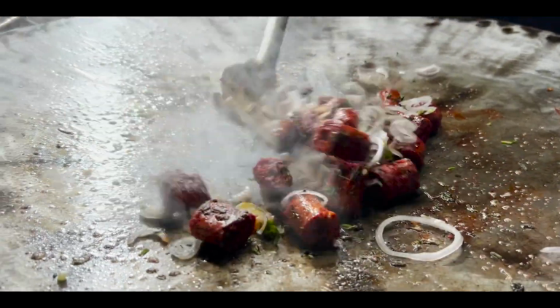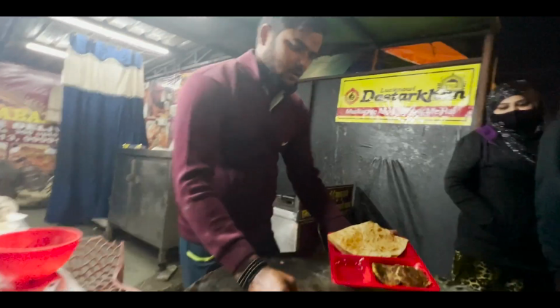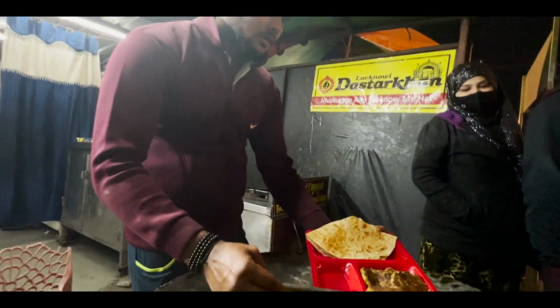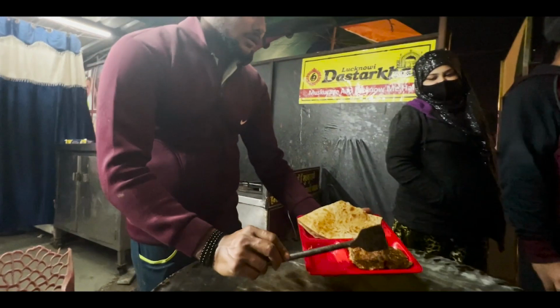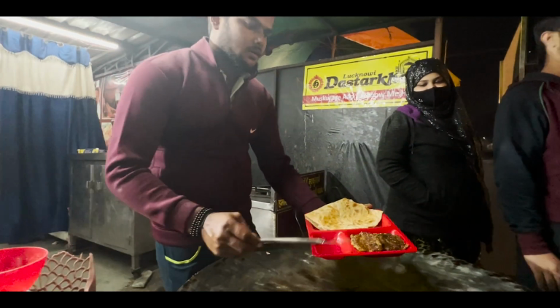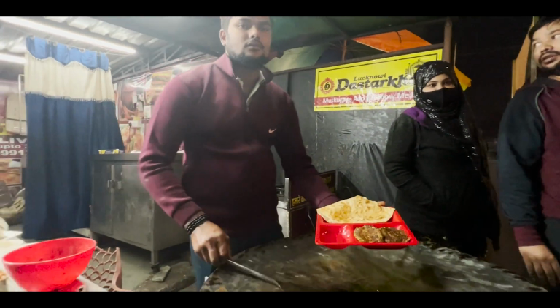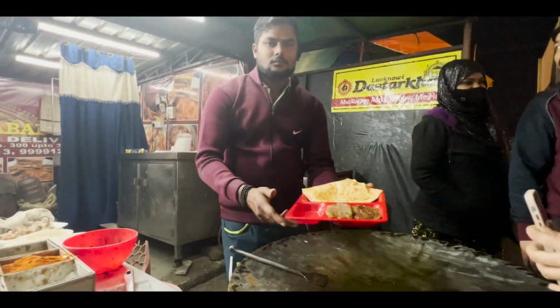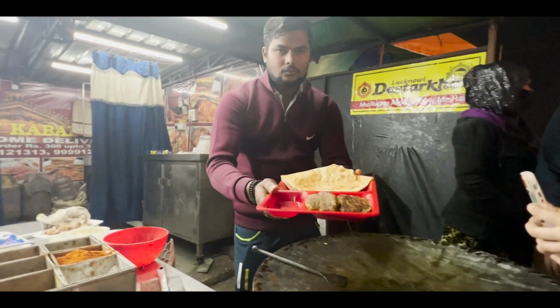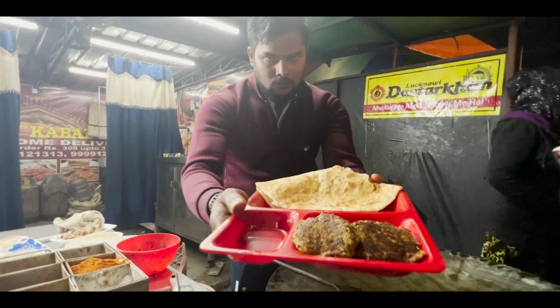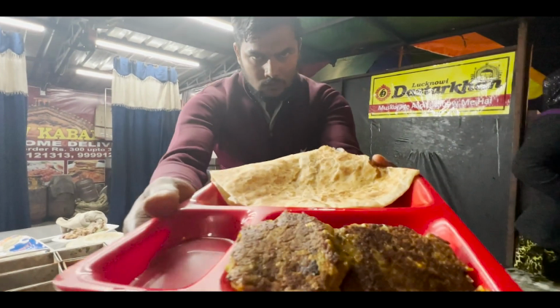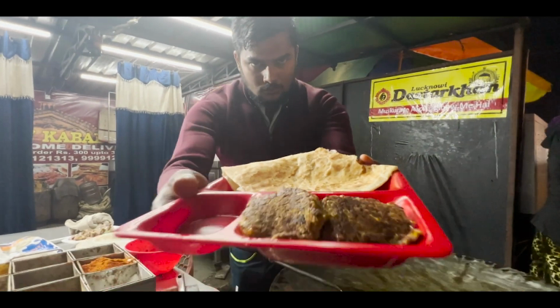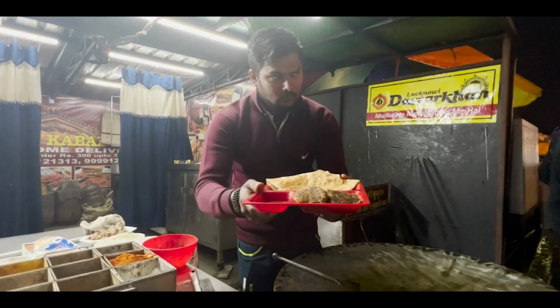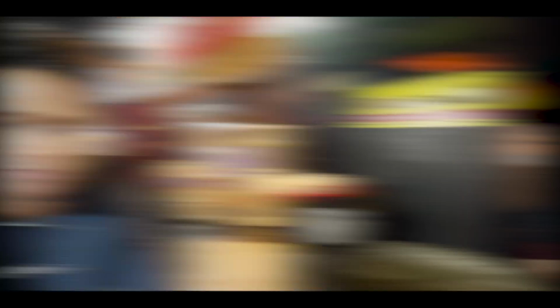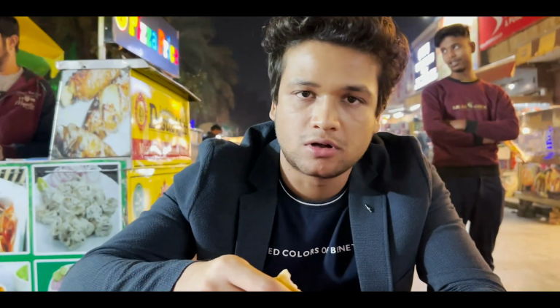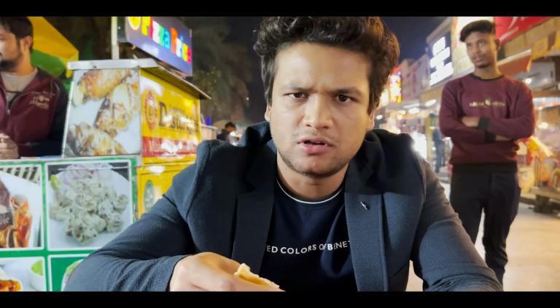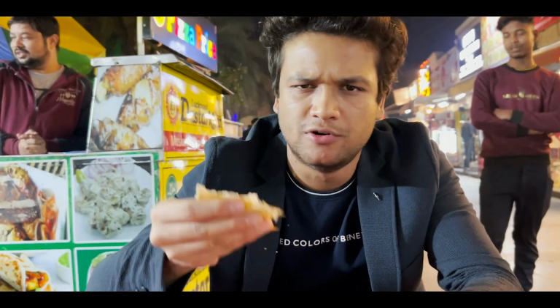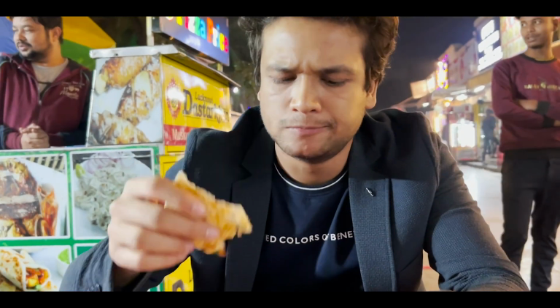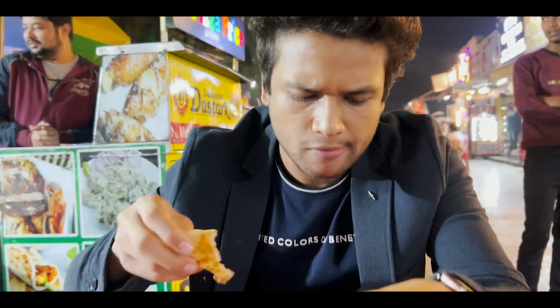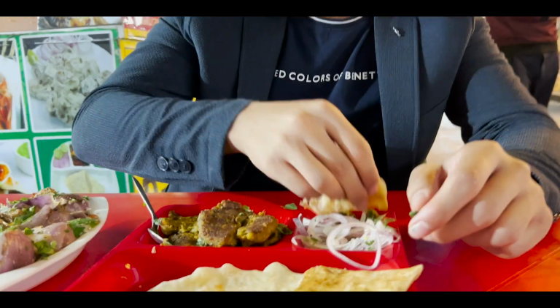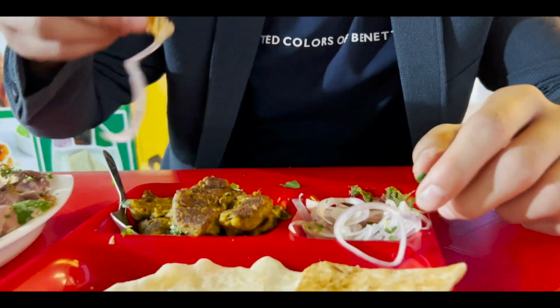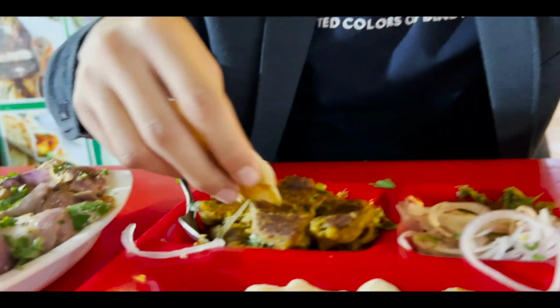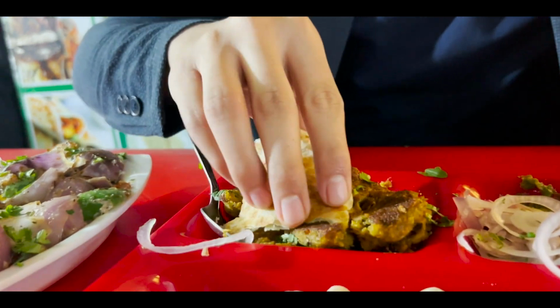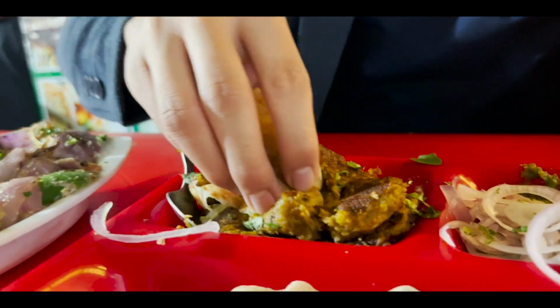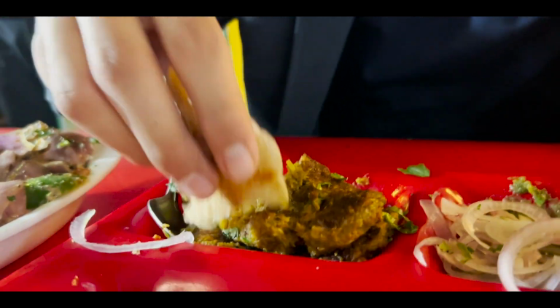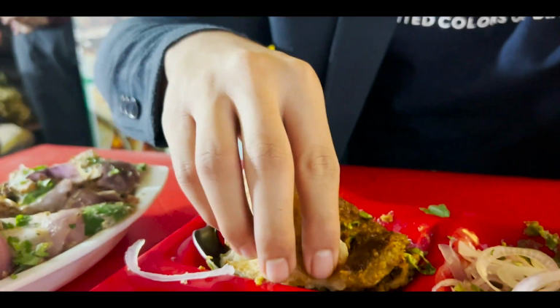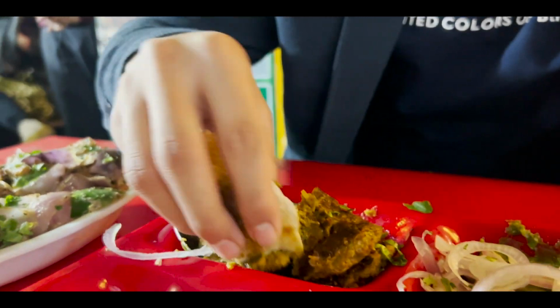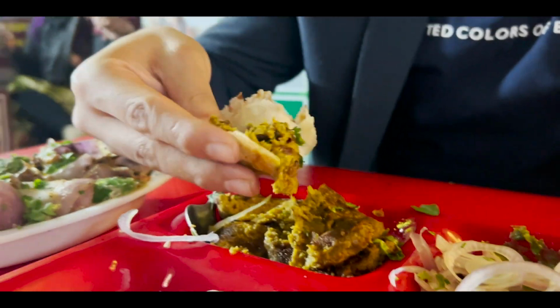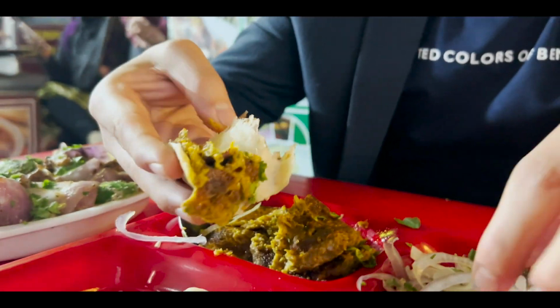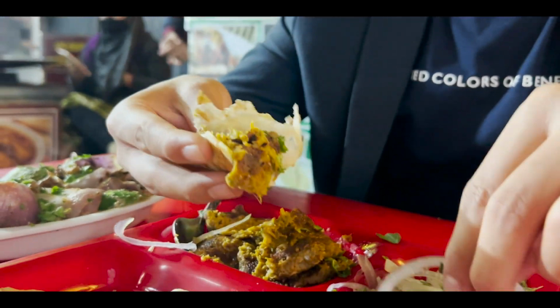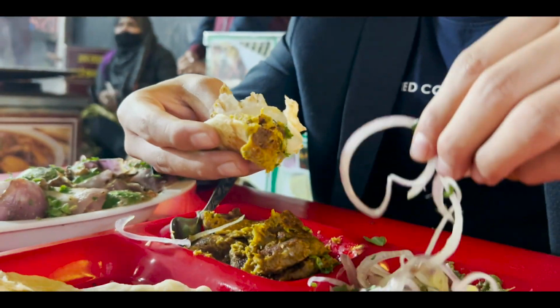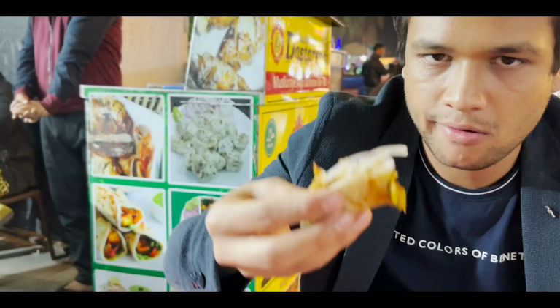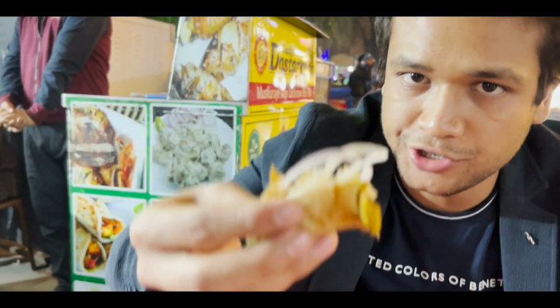It's a lot of crispy roti, served with chutney, kebab, and a little piaz (onion). Cheers!